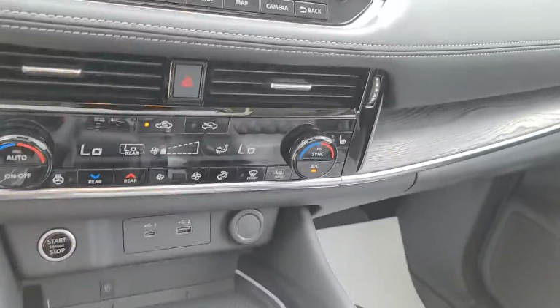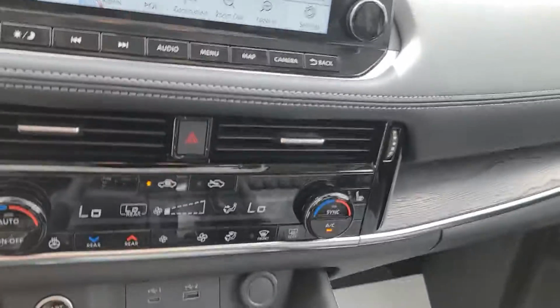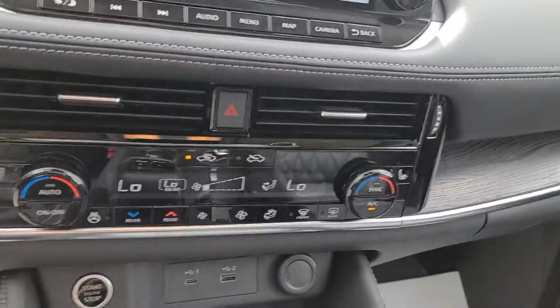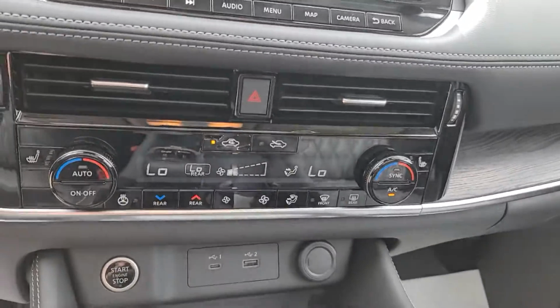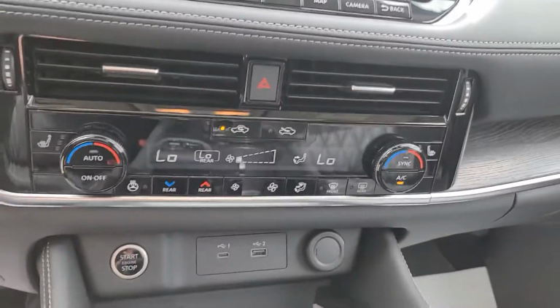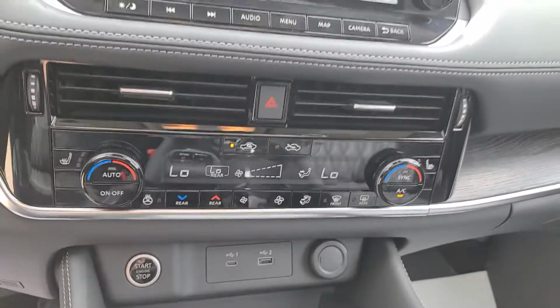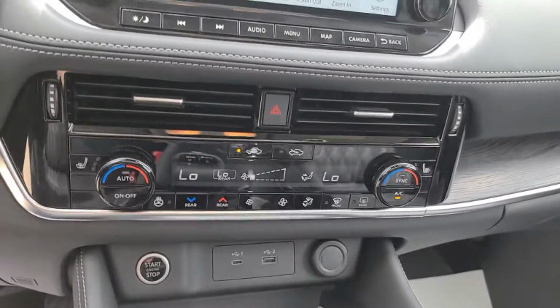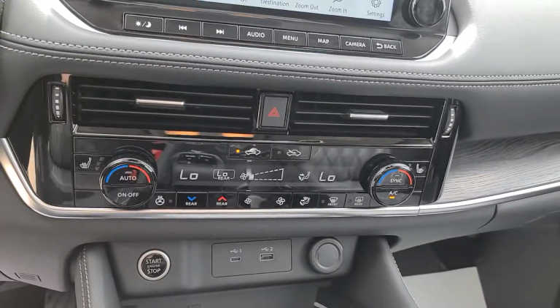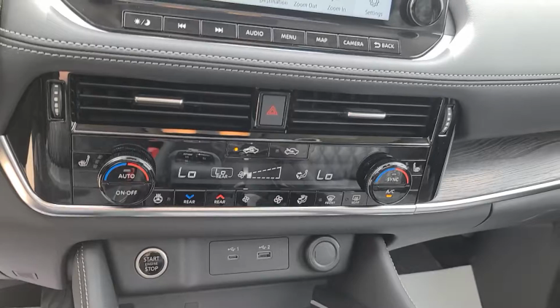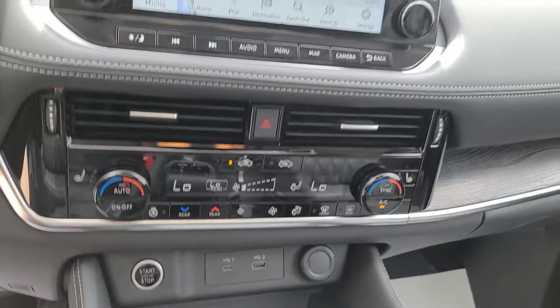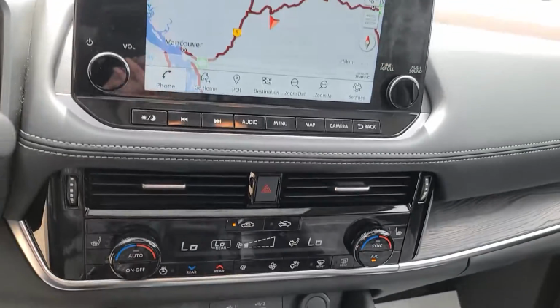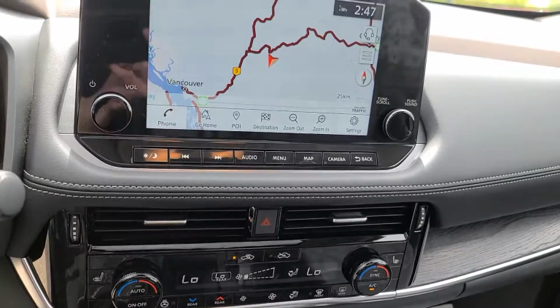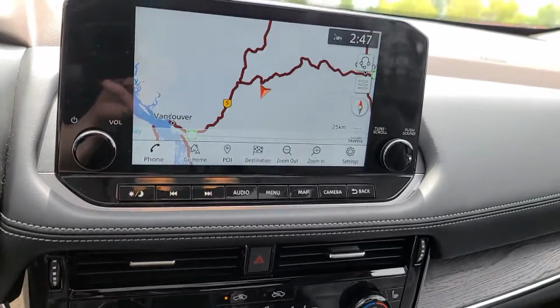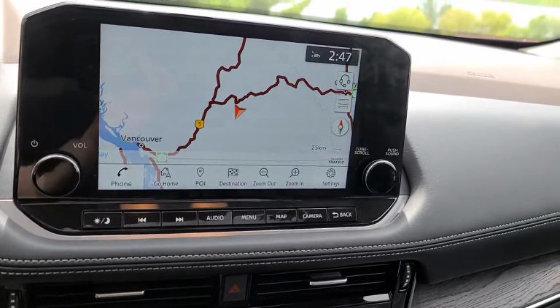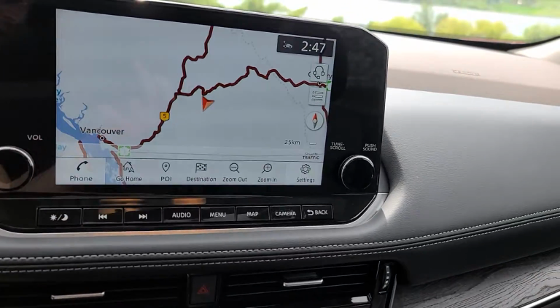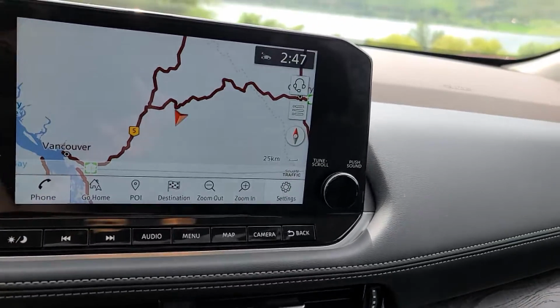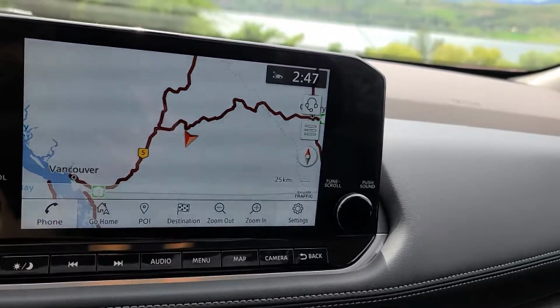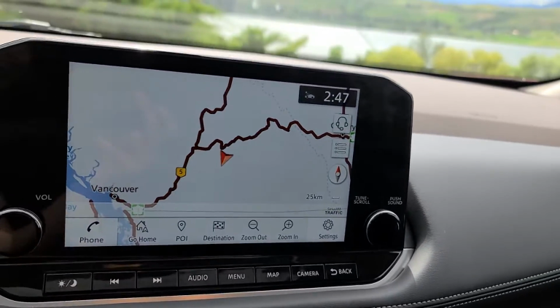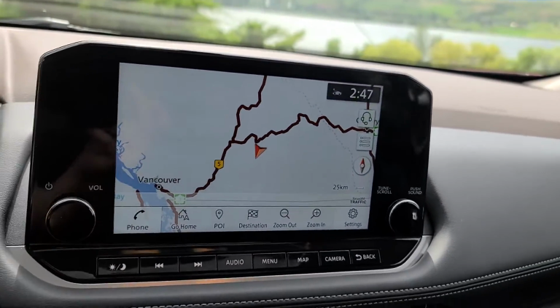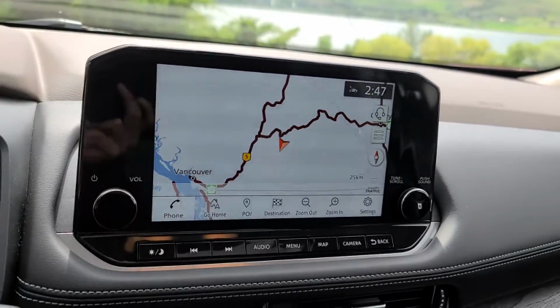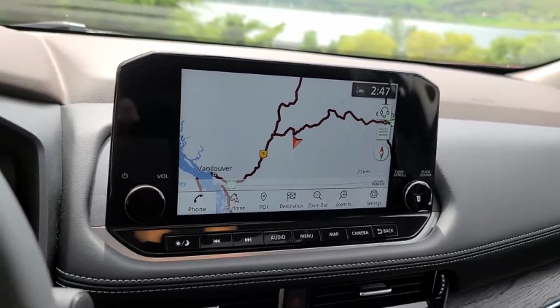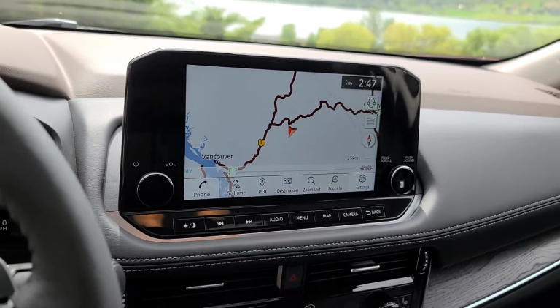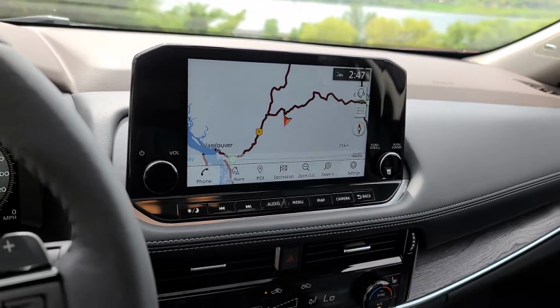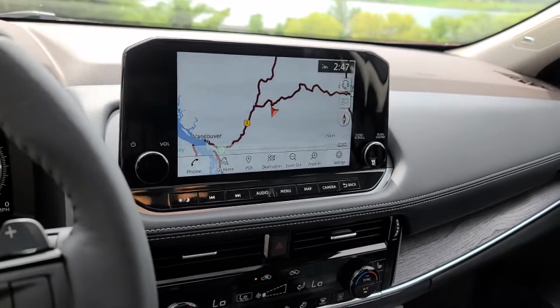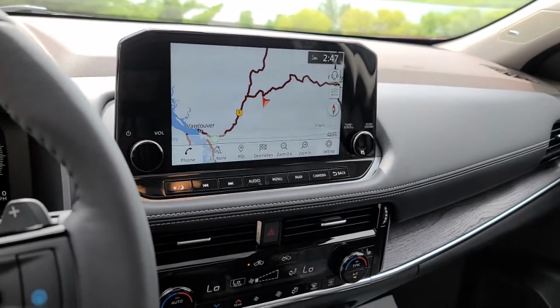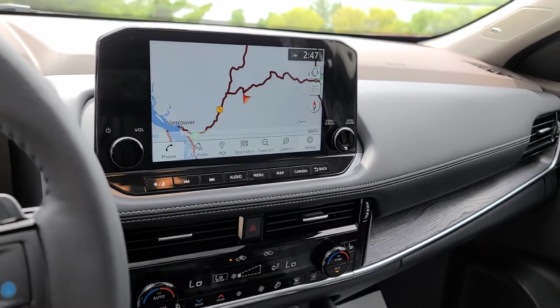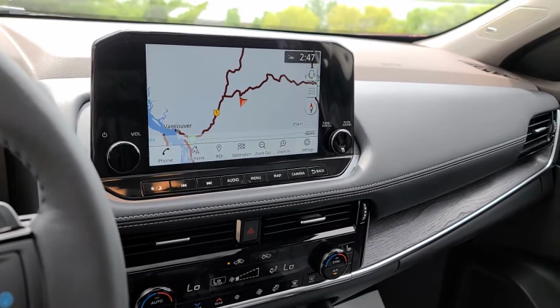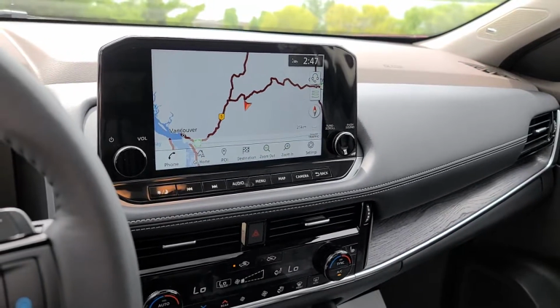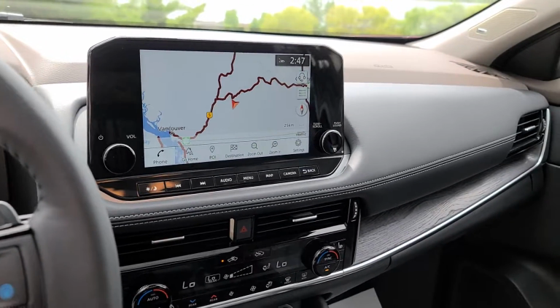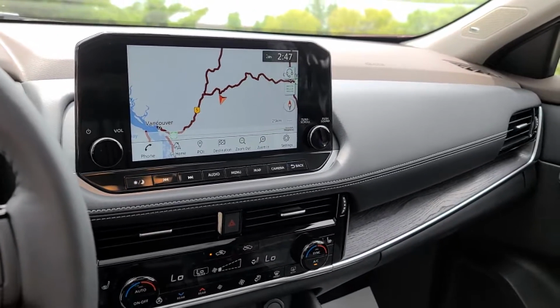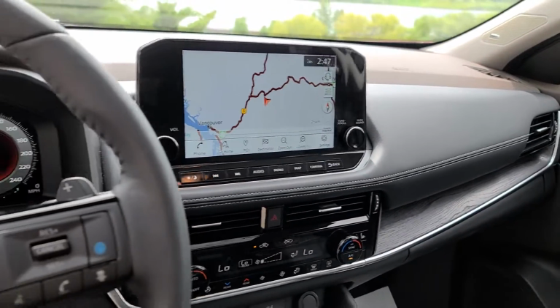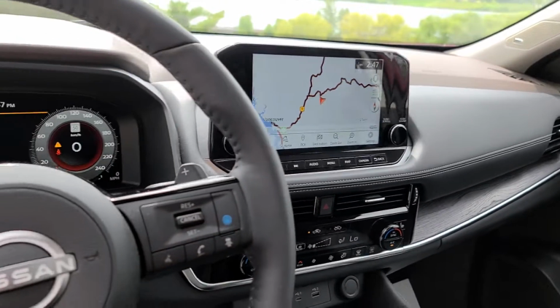This one has tri-zone climate control, so both the front driver, passenger, and rear passengers can all have their perfect temperatures. You'll also see that it has the factory navigation unit, and it's equipped with Android Auto and Apple CarPlay.